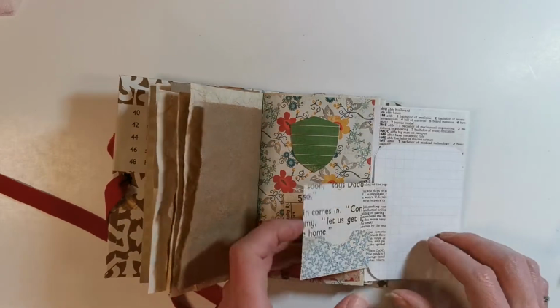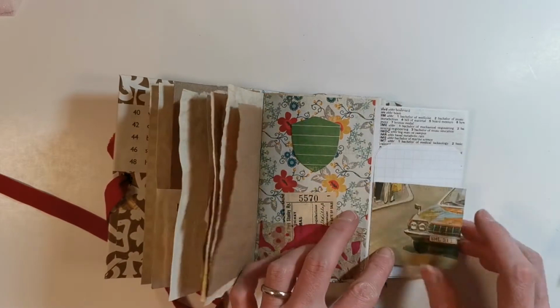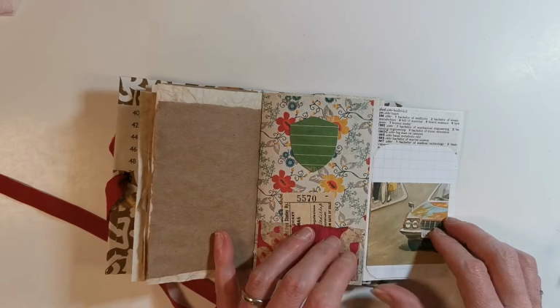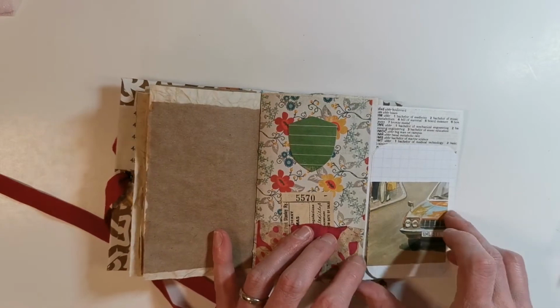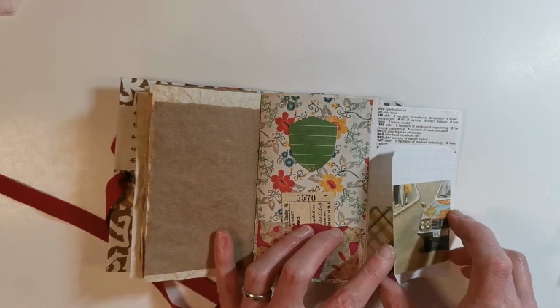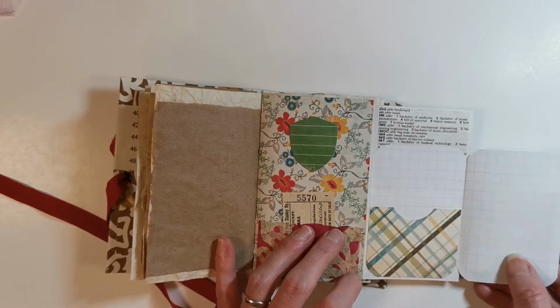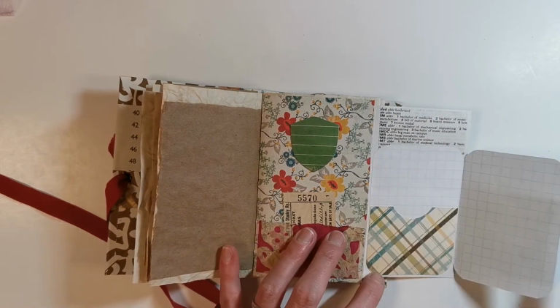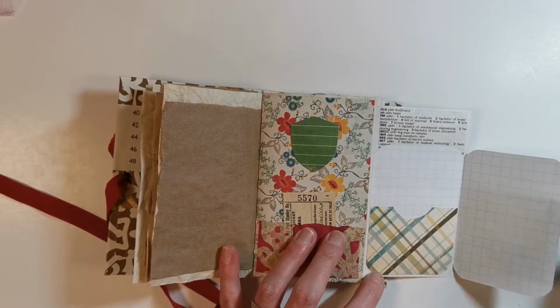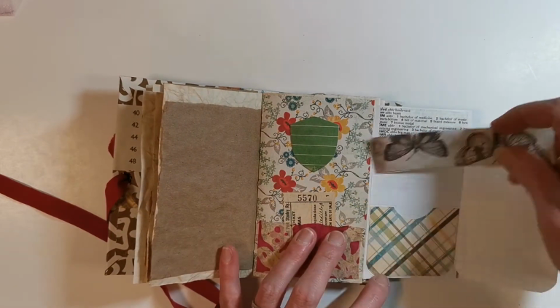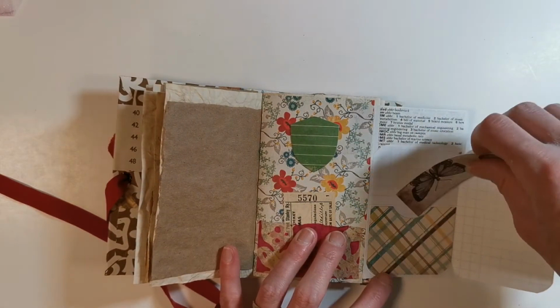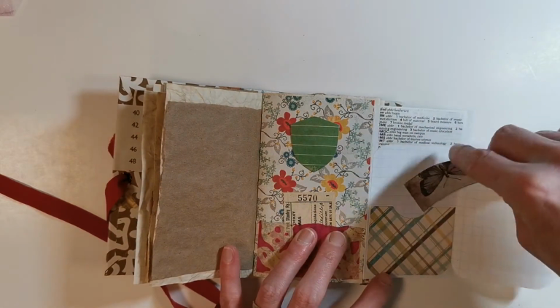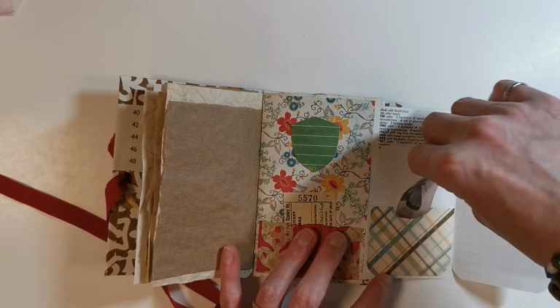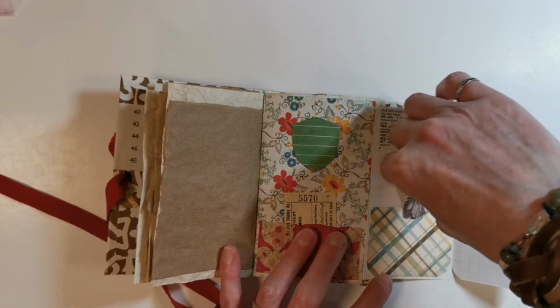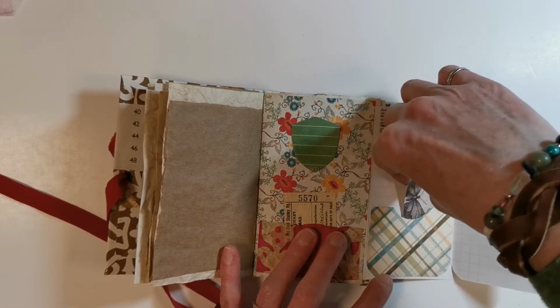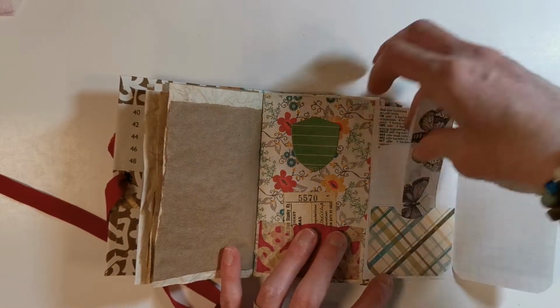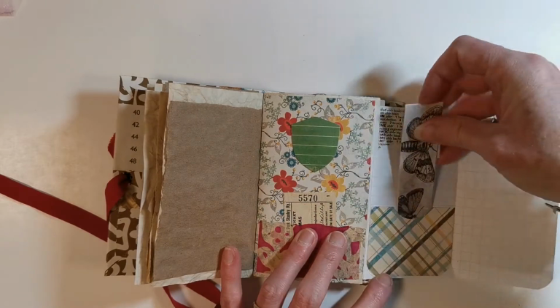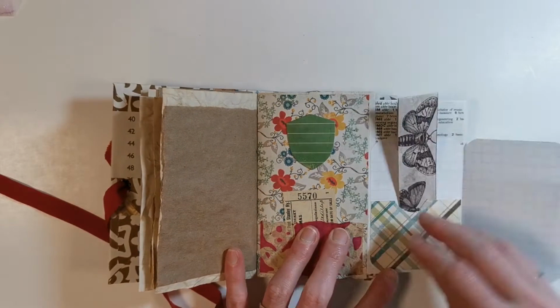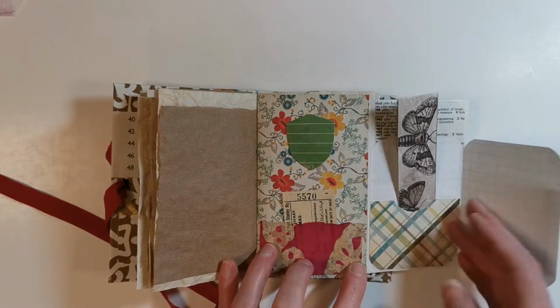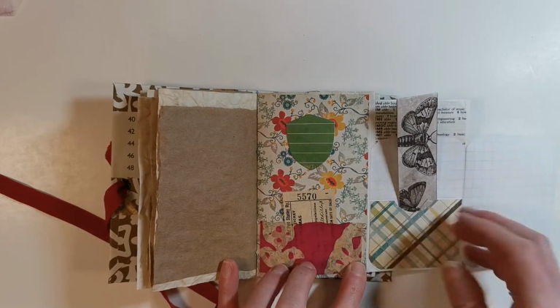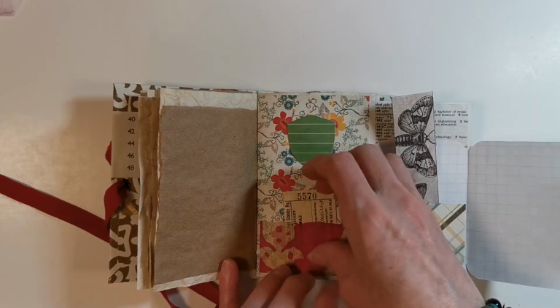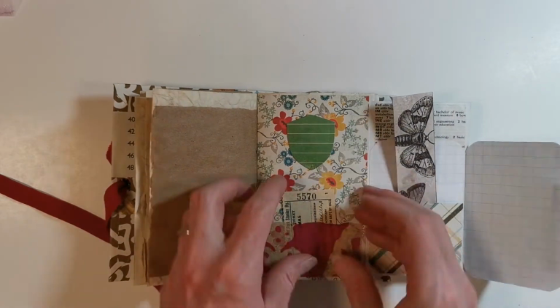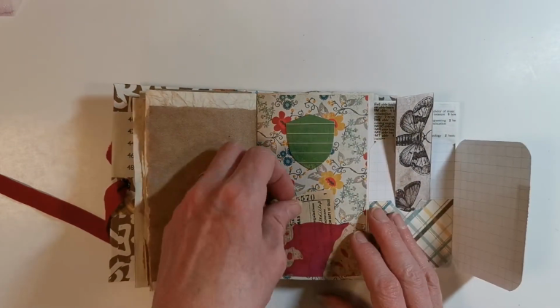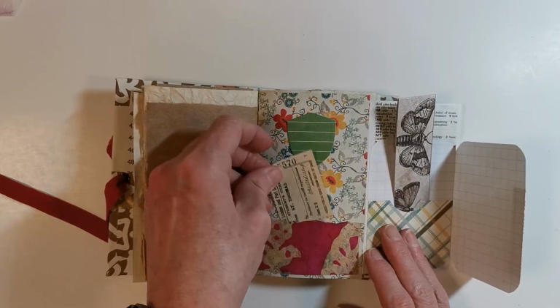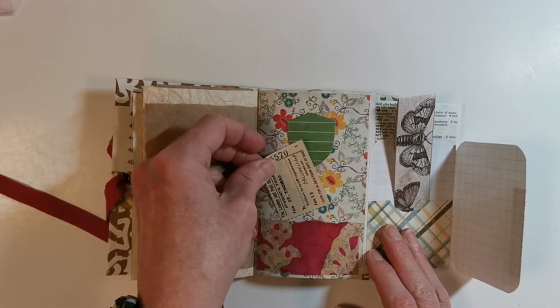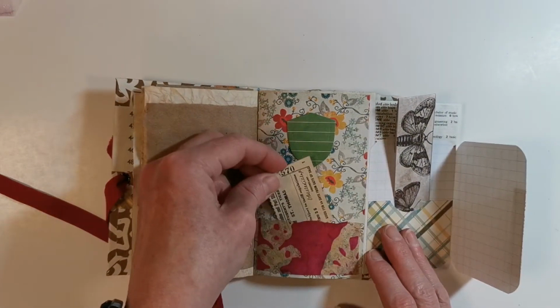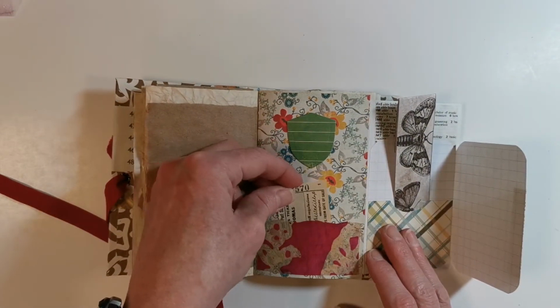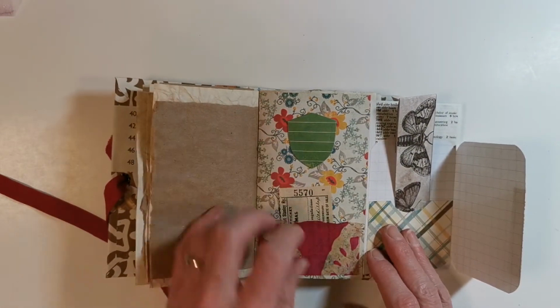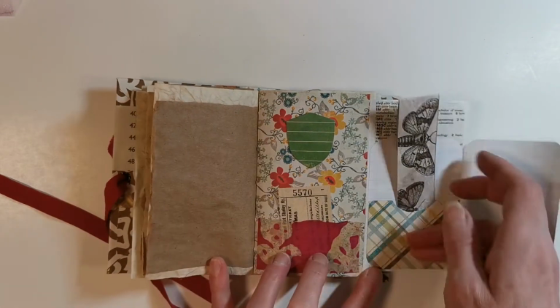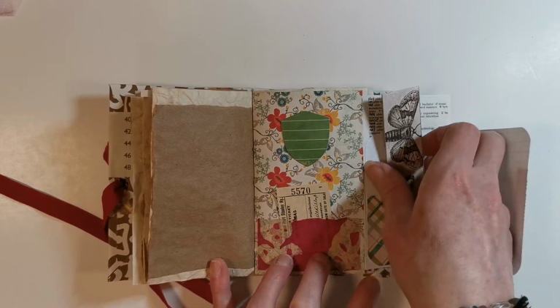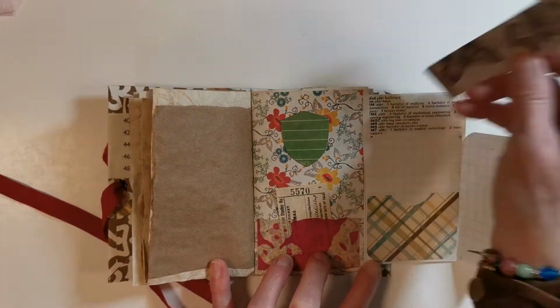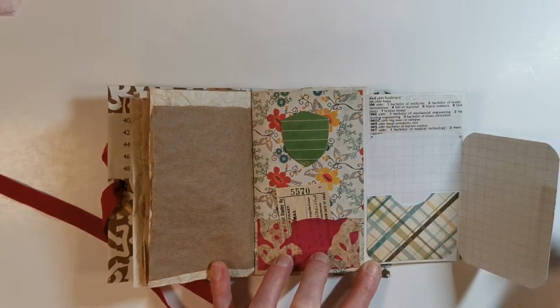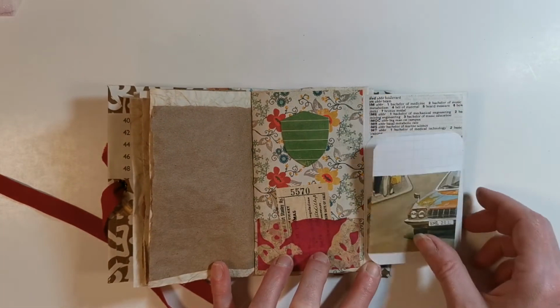At the top of that page on the right hand side is some dictionary pages. That's another great use of an old book — using a dictionary in your handmade books.